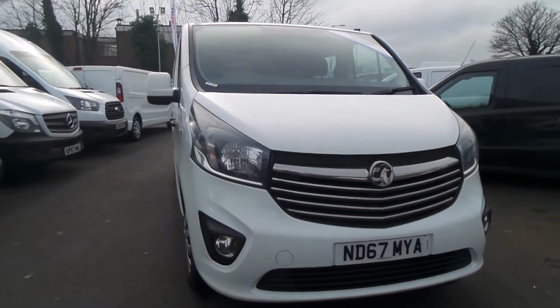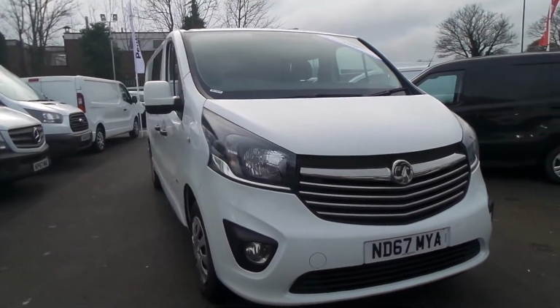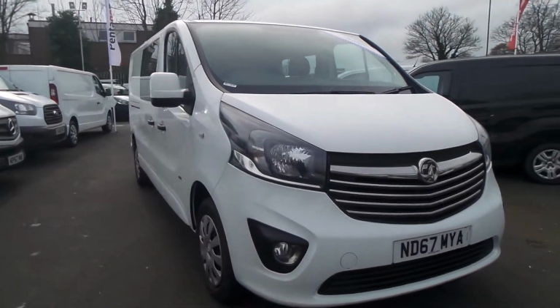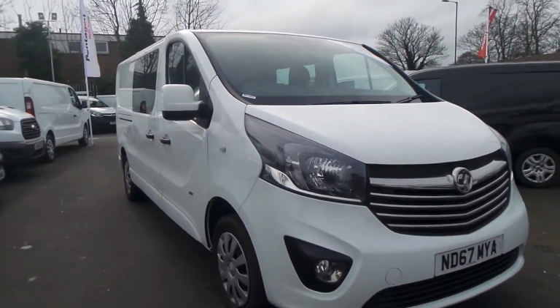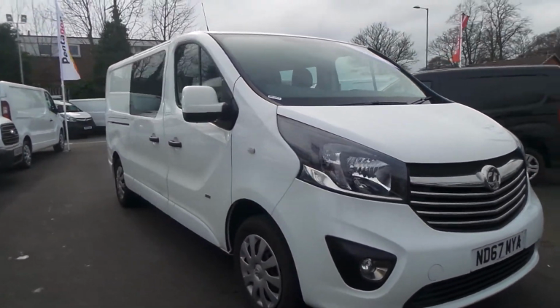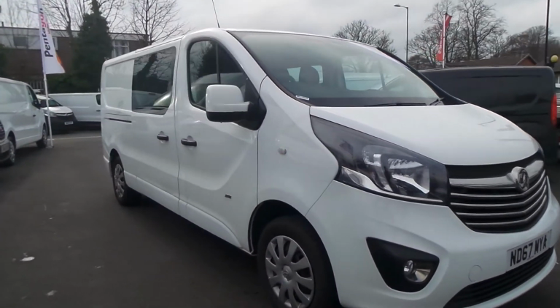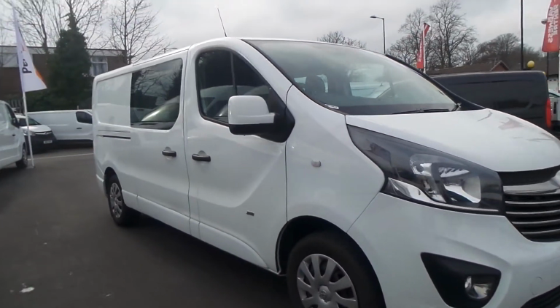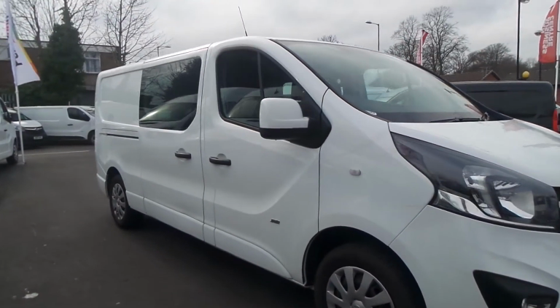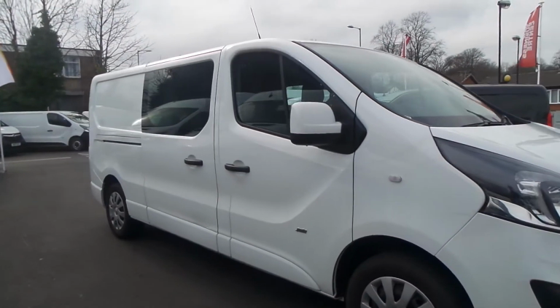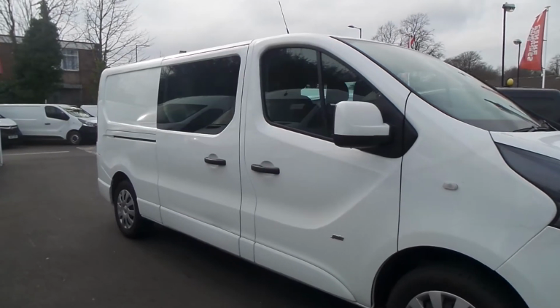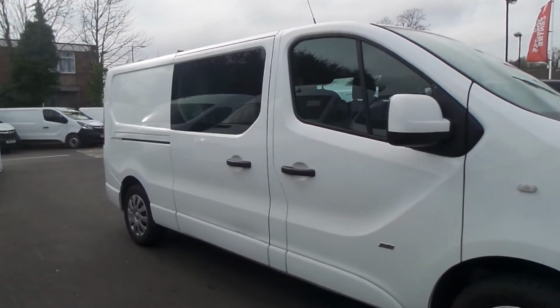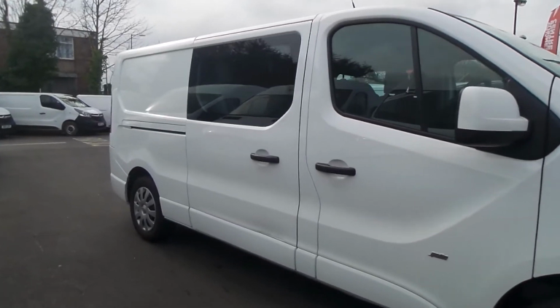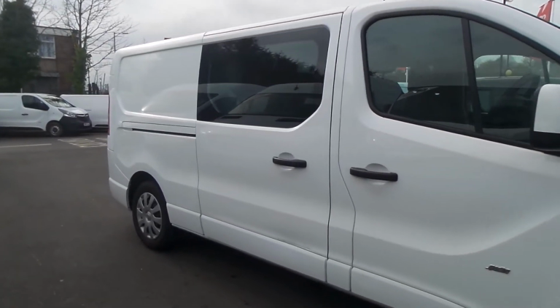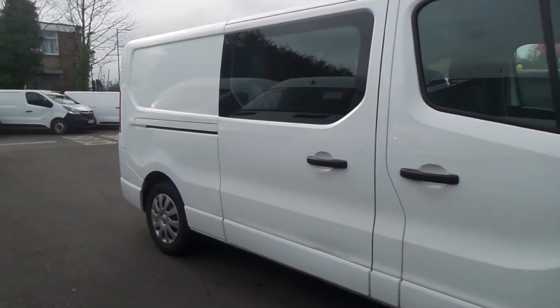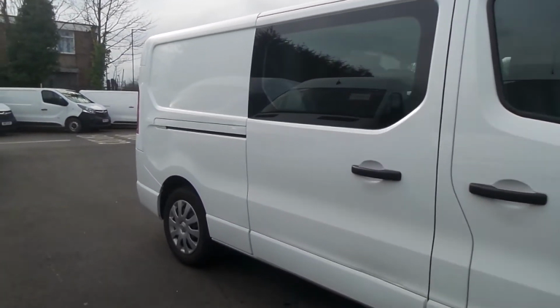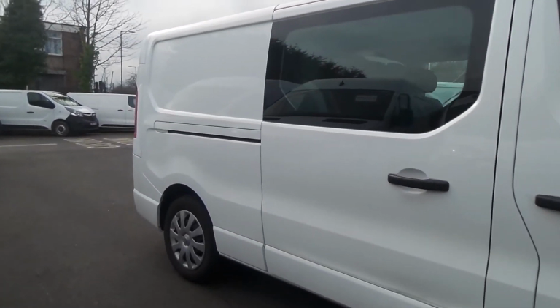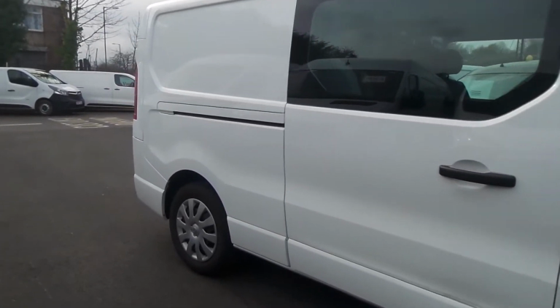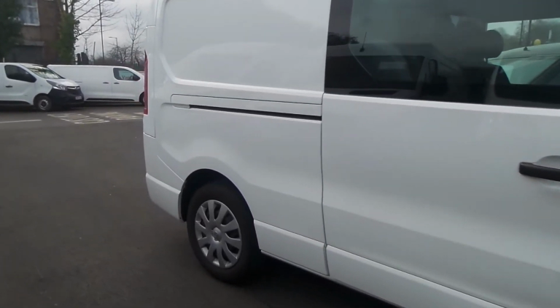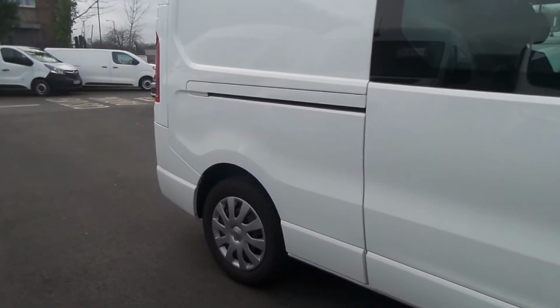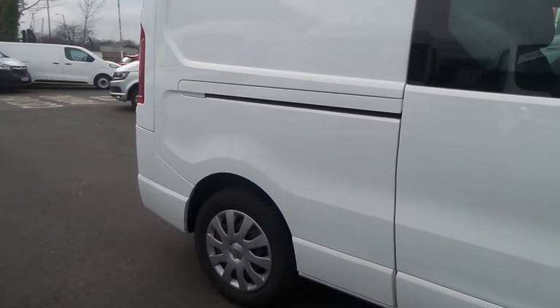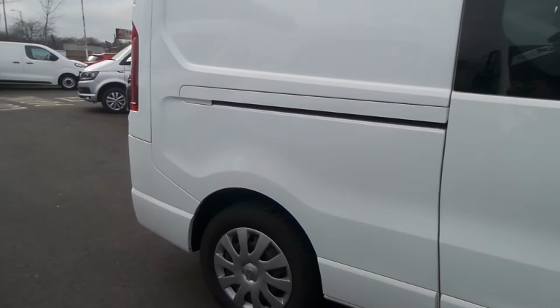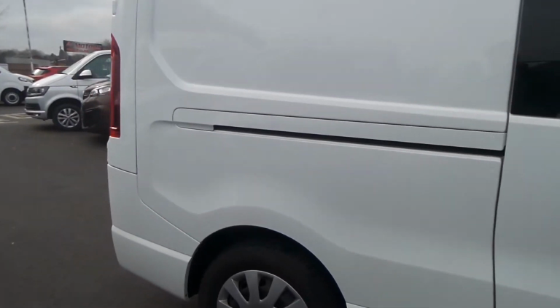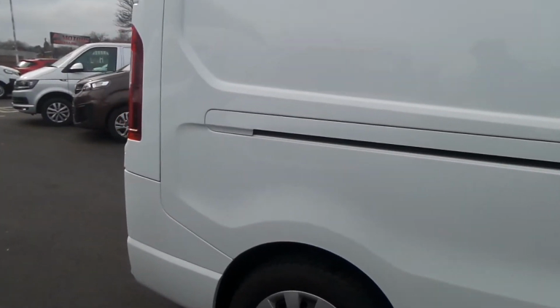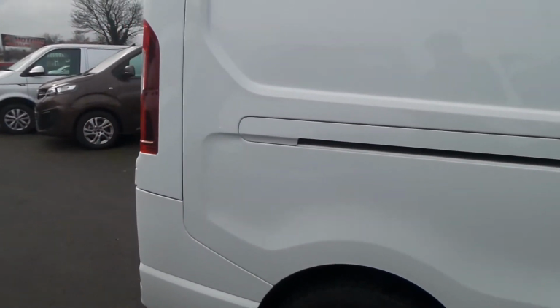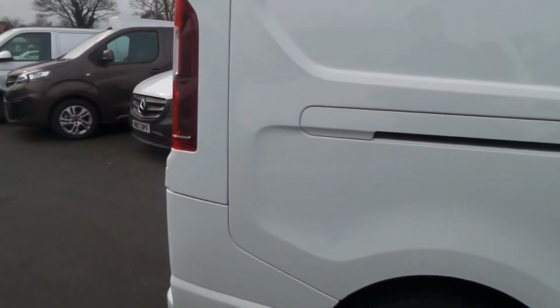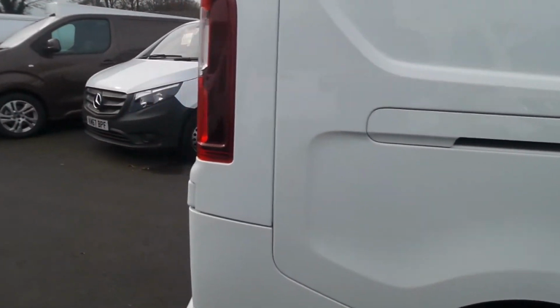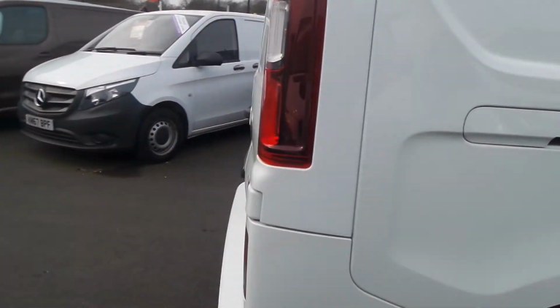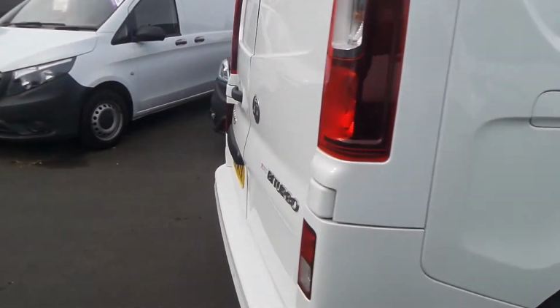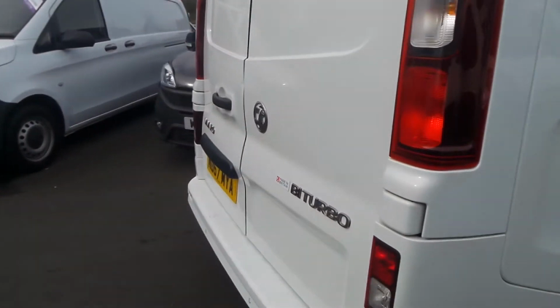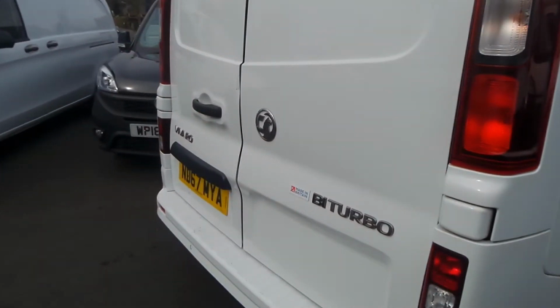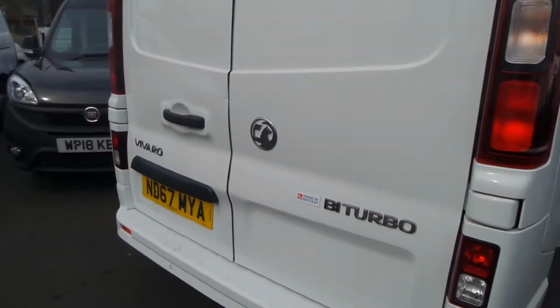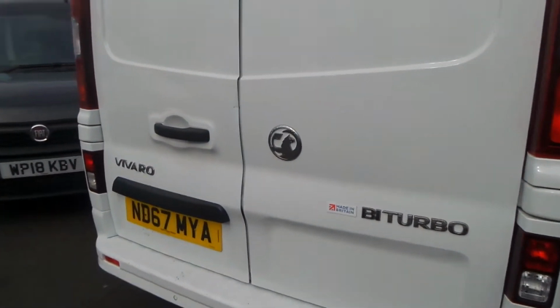Welcome to the Pentagon Business Centre in Nottingham and this is our Vauxhall Vivaro 2900 Sportive double cab. It has a 1.6 litre CDTI engine, rear parking sensors, and front fog lamps.